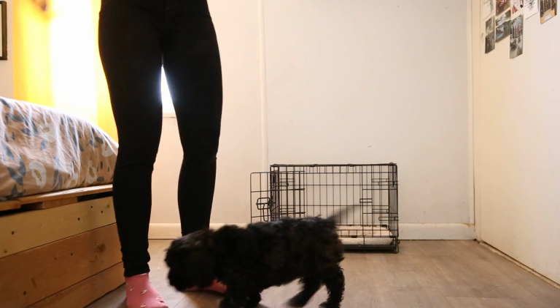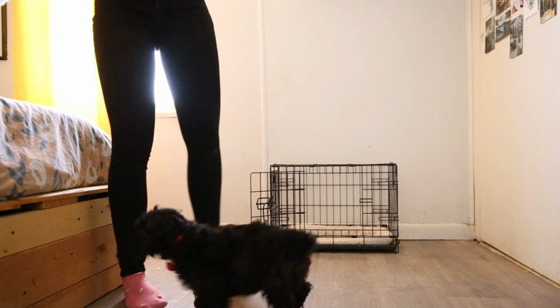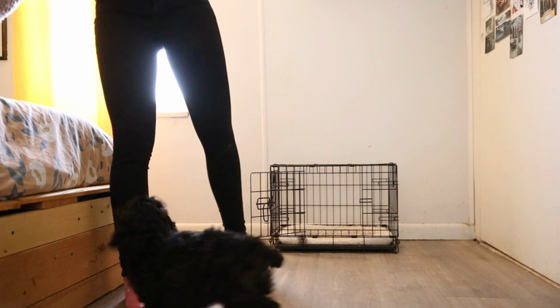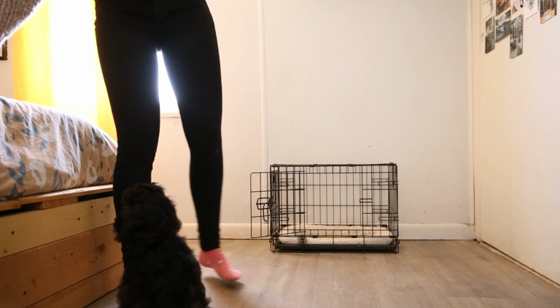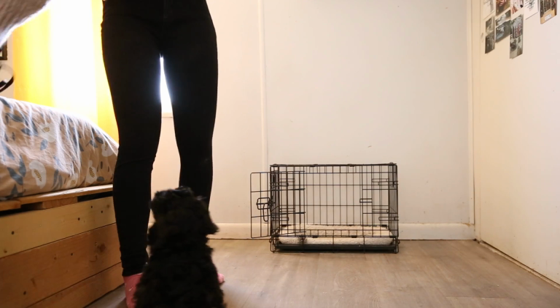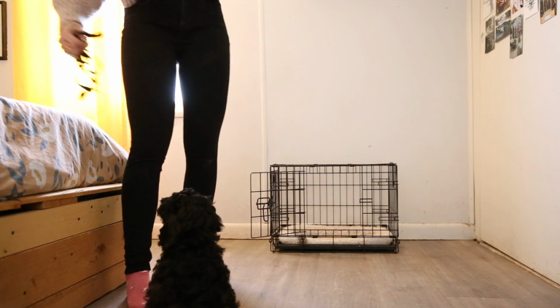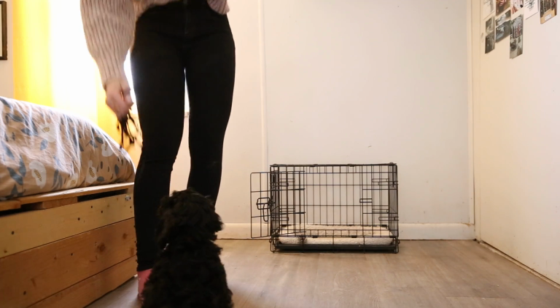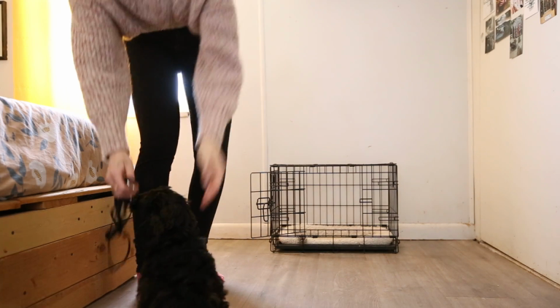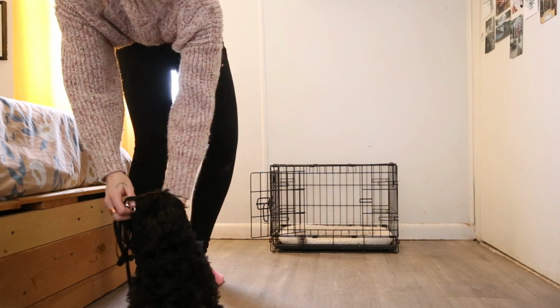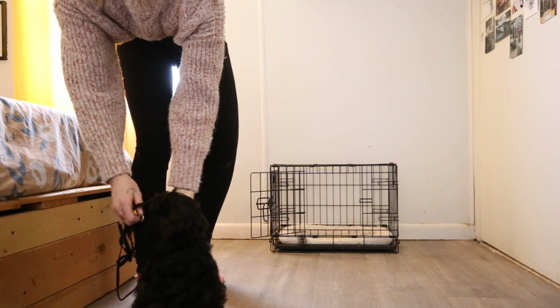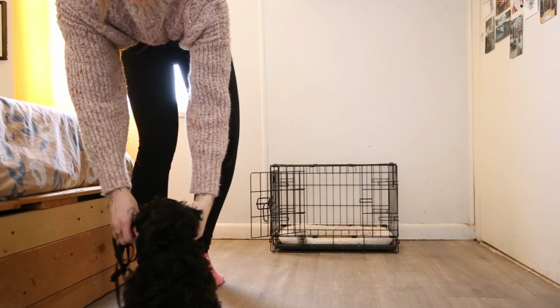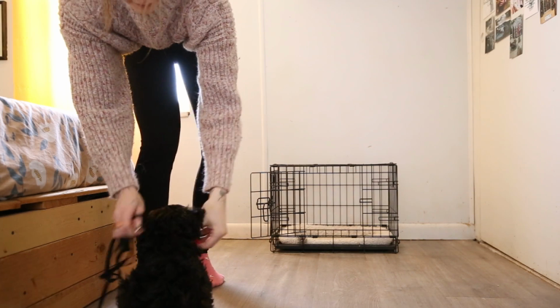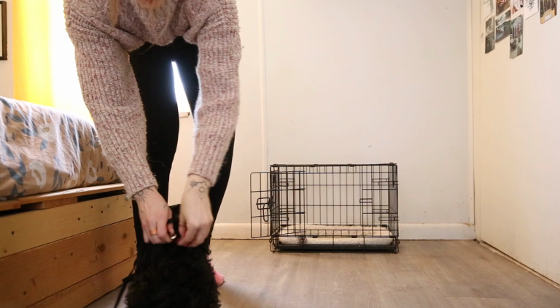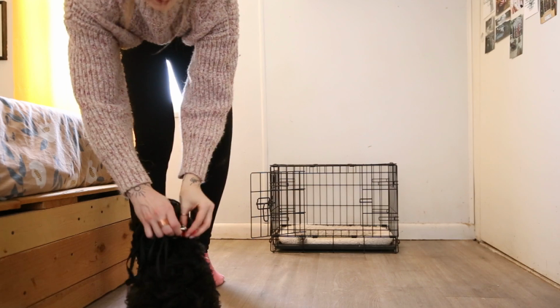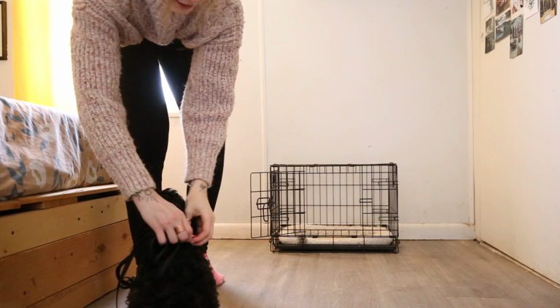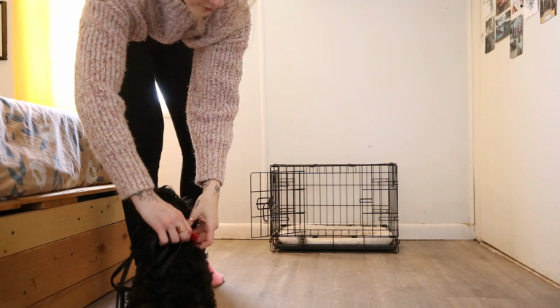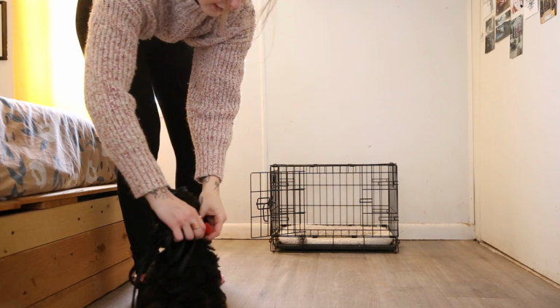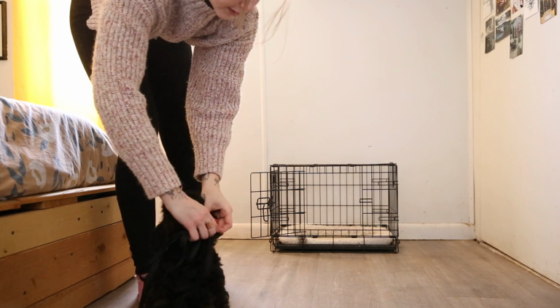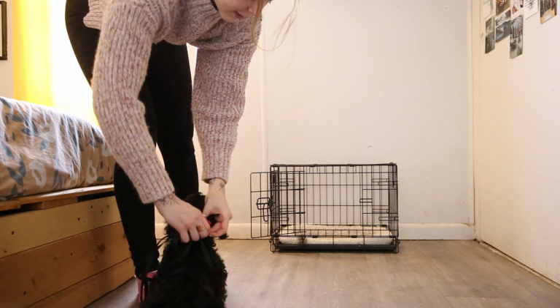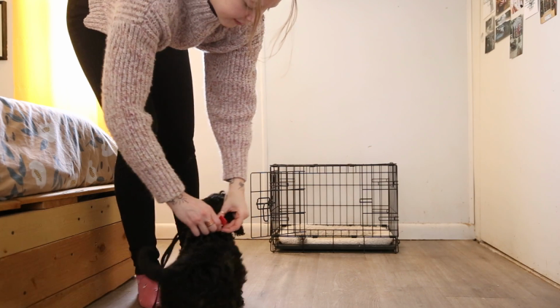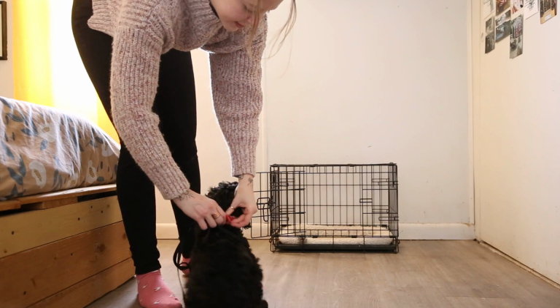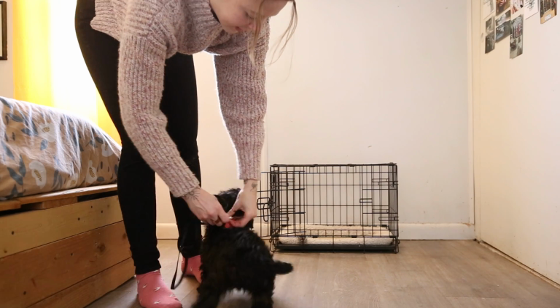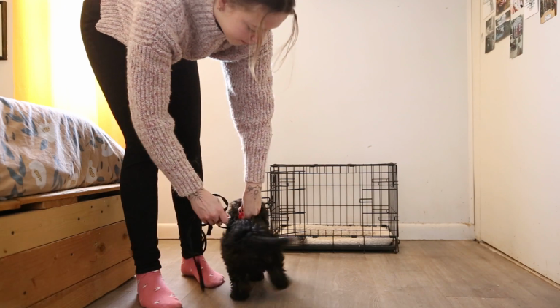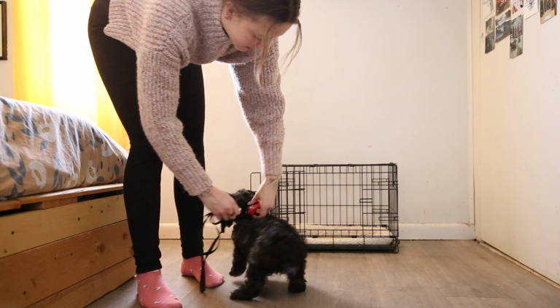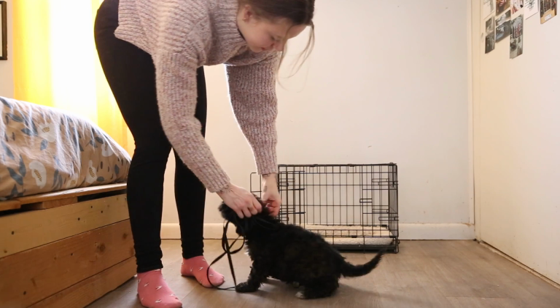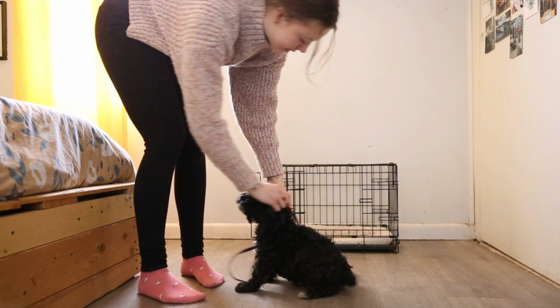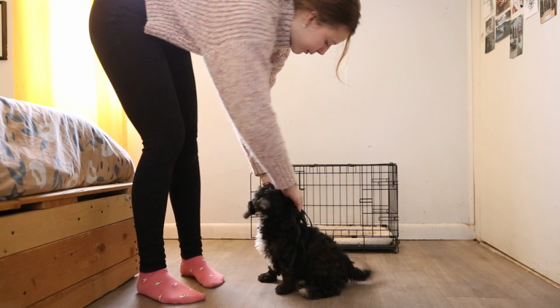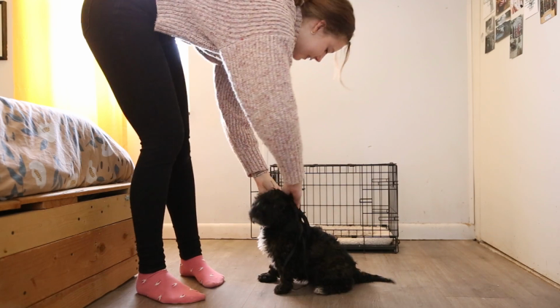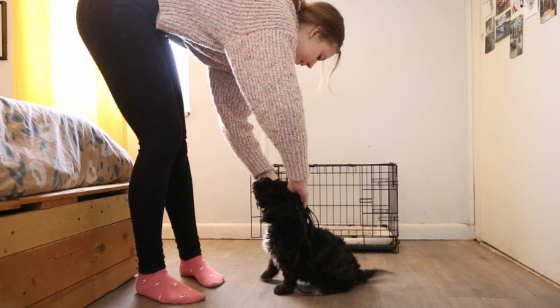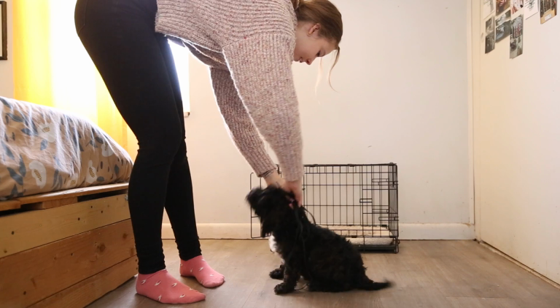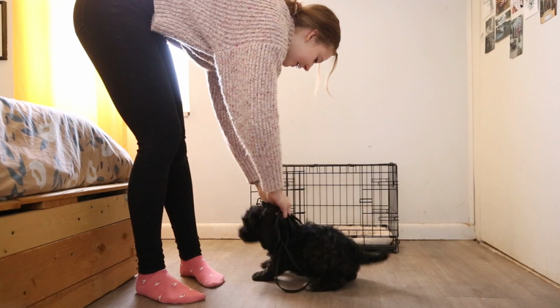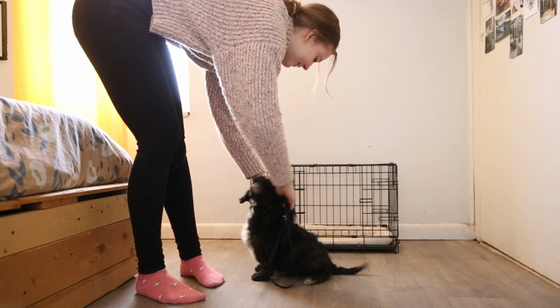Let's do the leash. When puppies are this little, I just kind of work on them getting used to tension on the leash, reinforcing treats and praise when they're walking by my ankles.